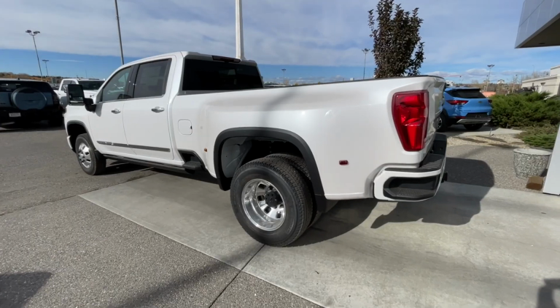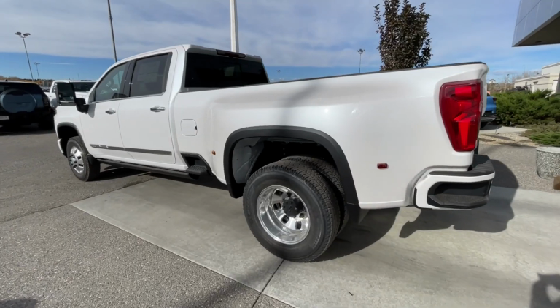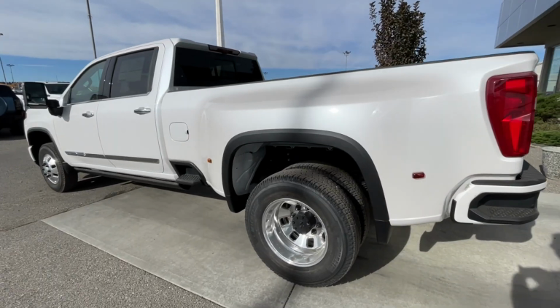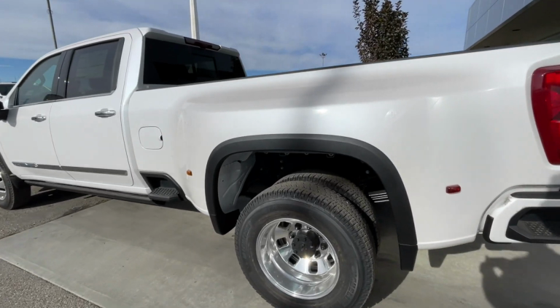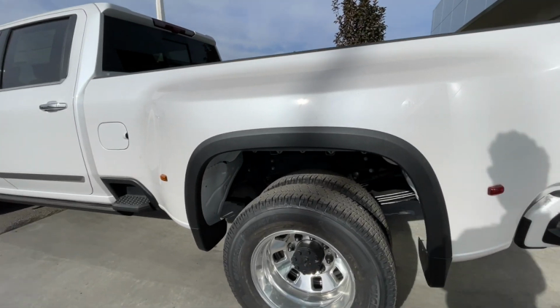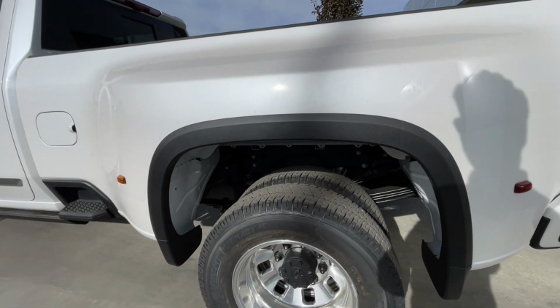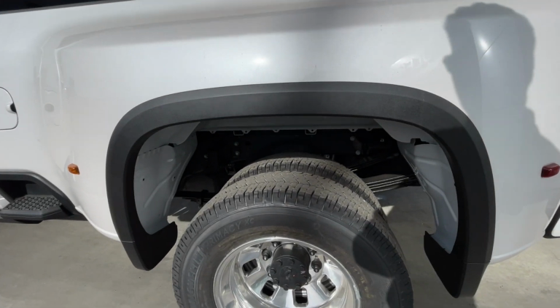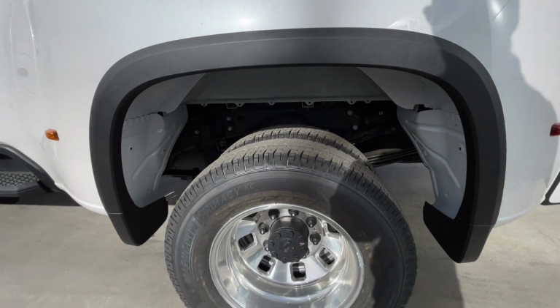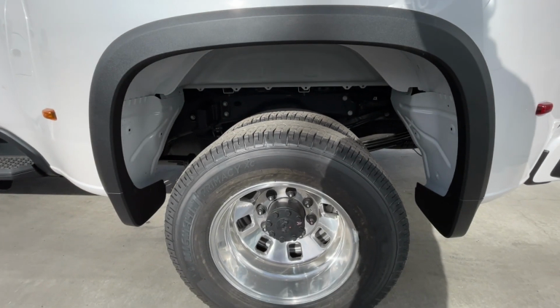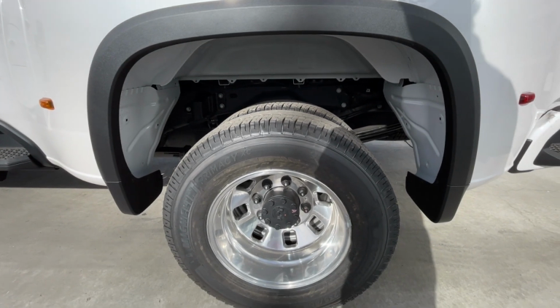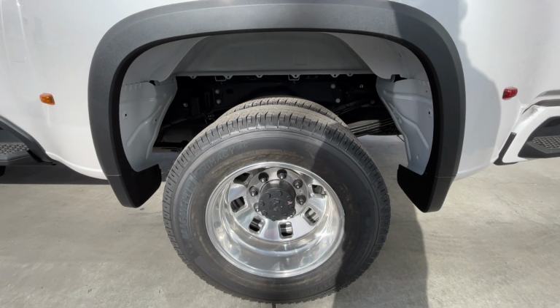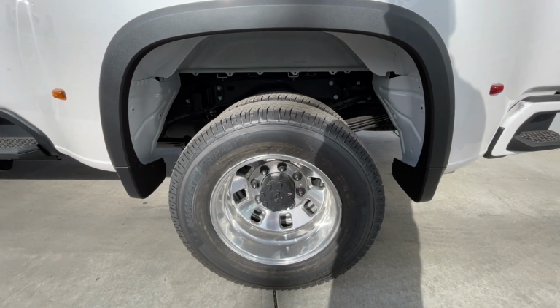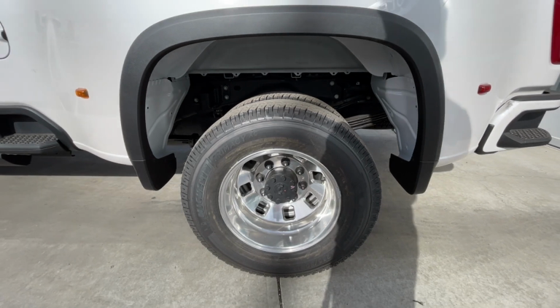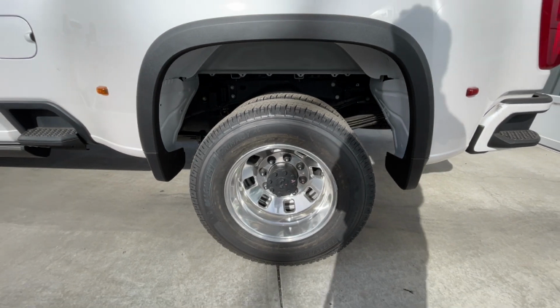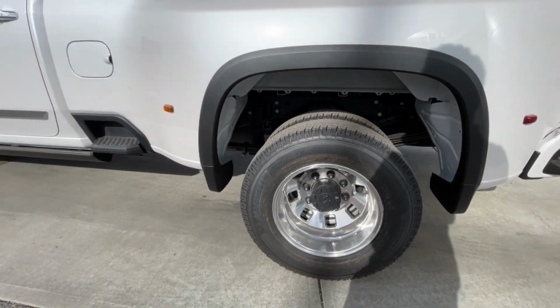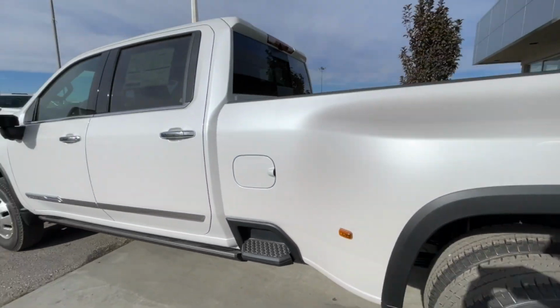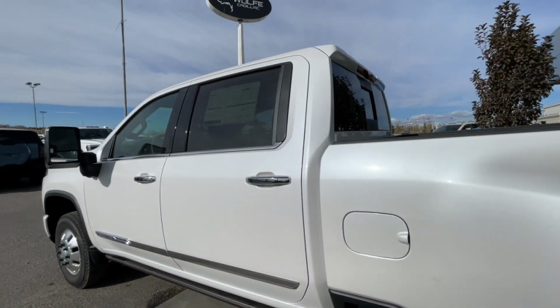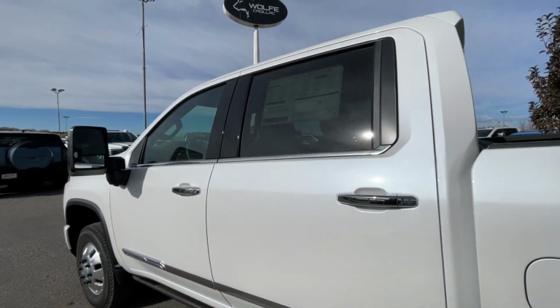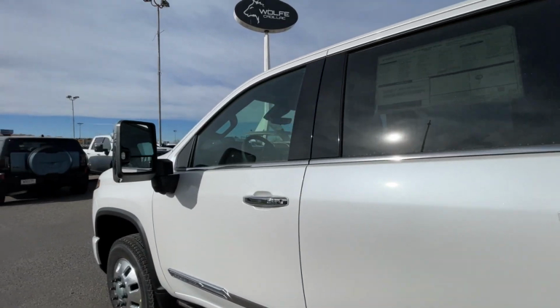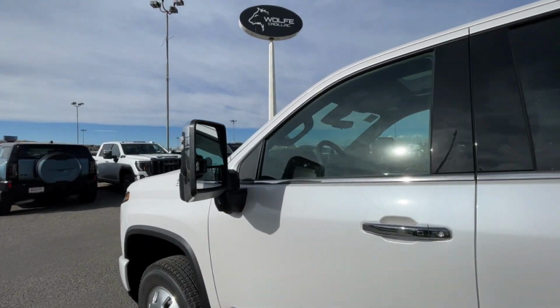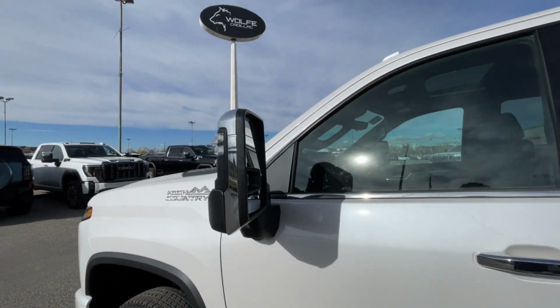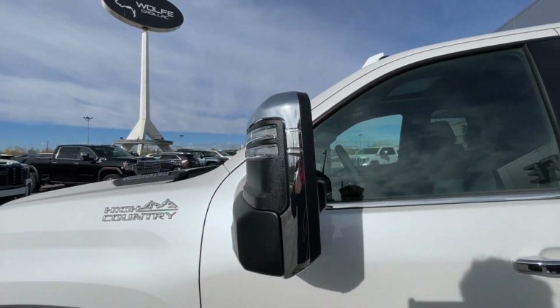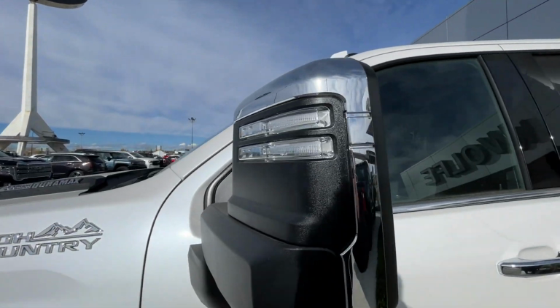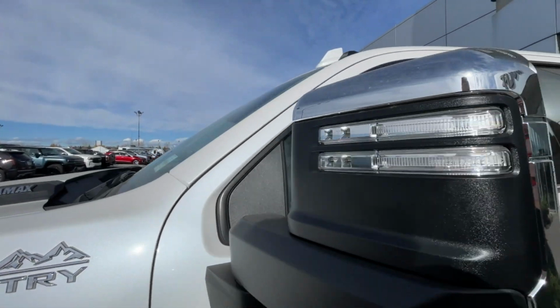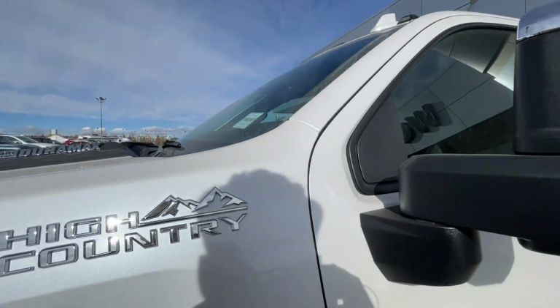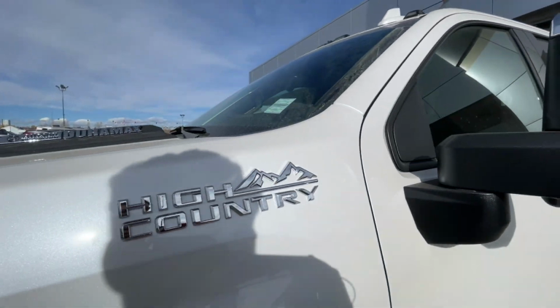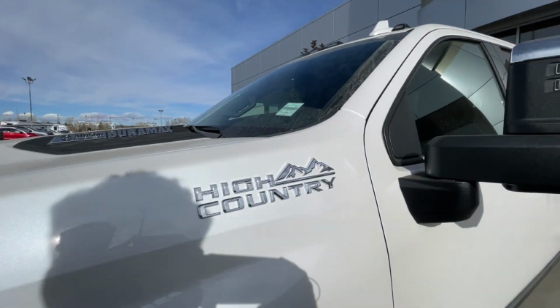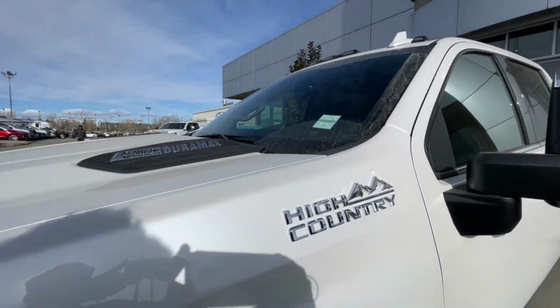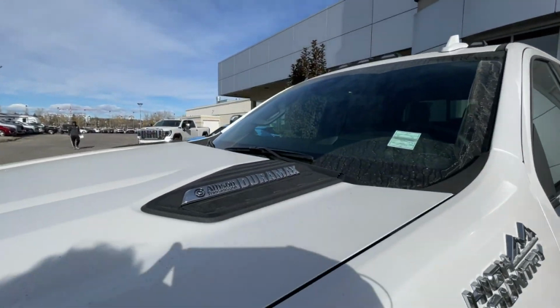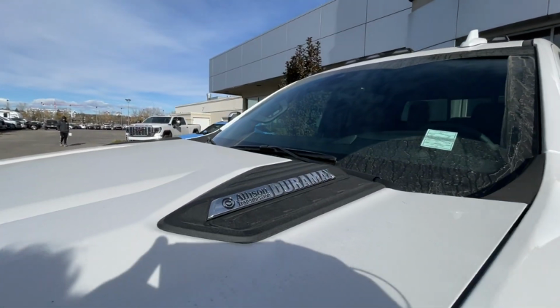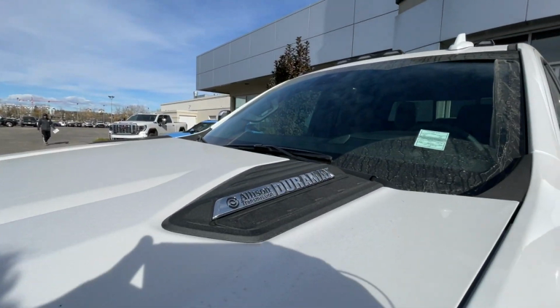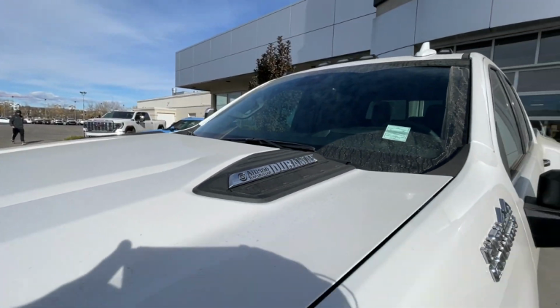Taking a look at the exterior of the Silverado, starting off with the rear dual 18-inch wheels paired up with Michelin Primacy XC tires. Moving on, we have chrome door handles, chrome-capped mirrors with LEDs, High Country badges on the fenders, and Allison transmission and Duramax badges on the hood.